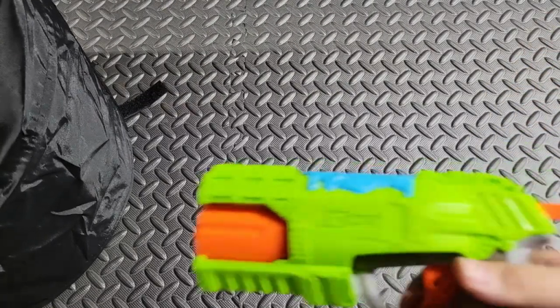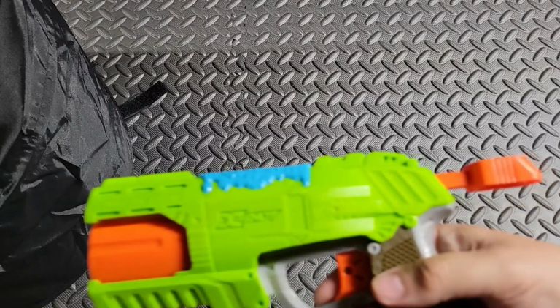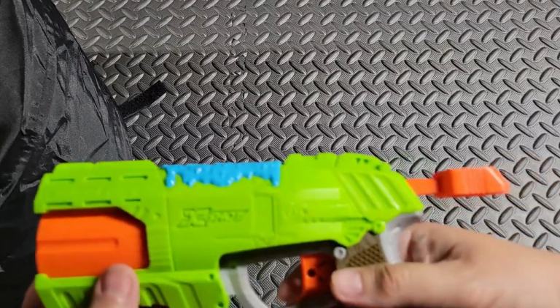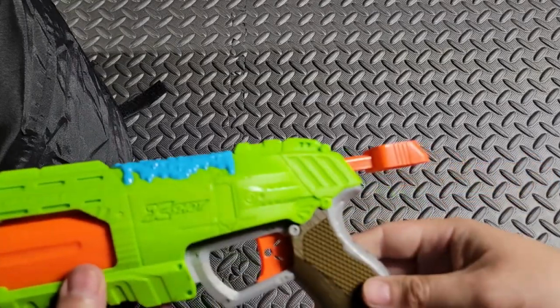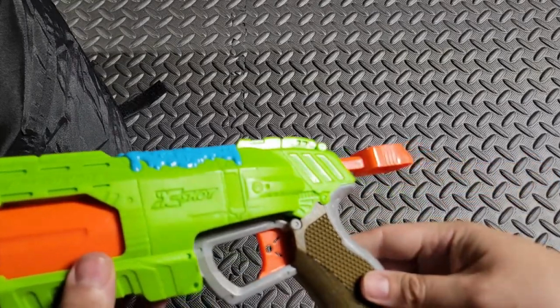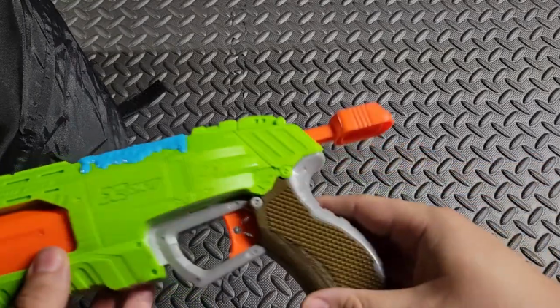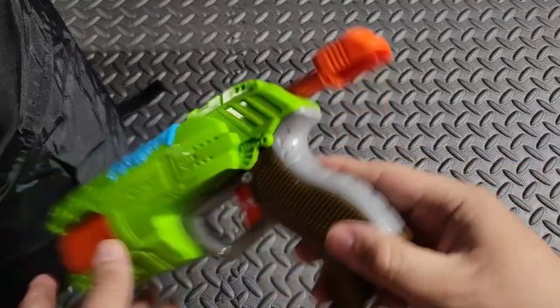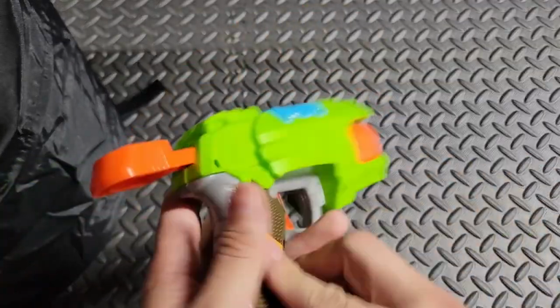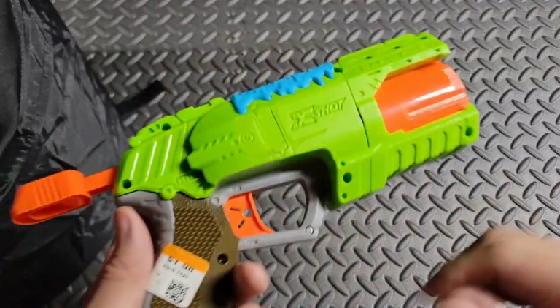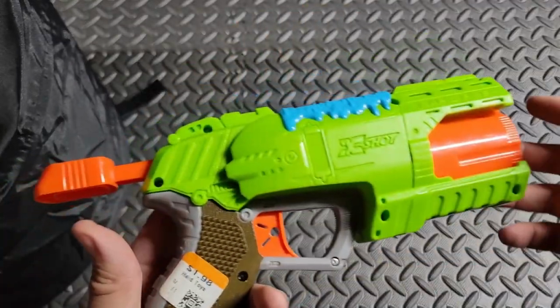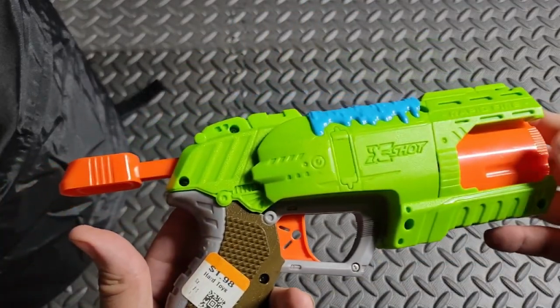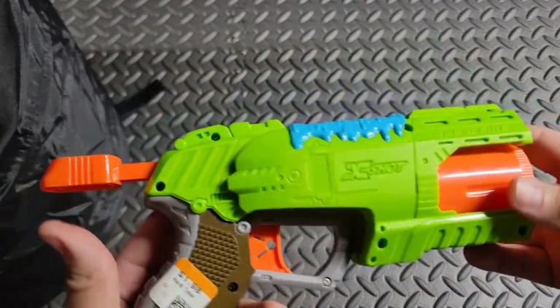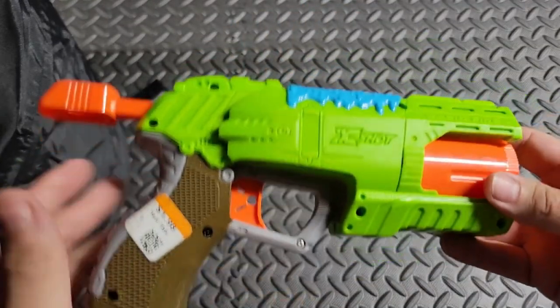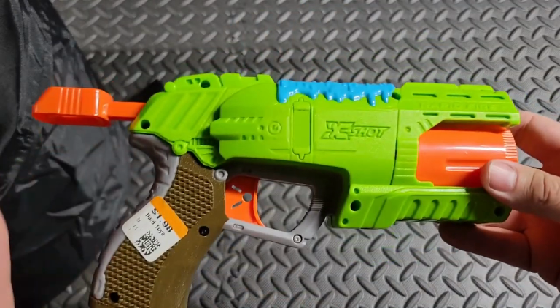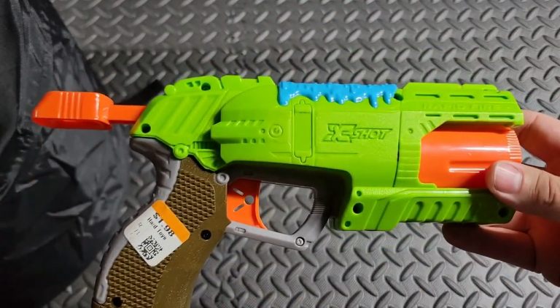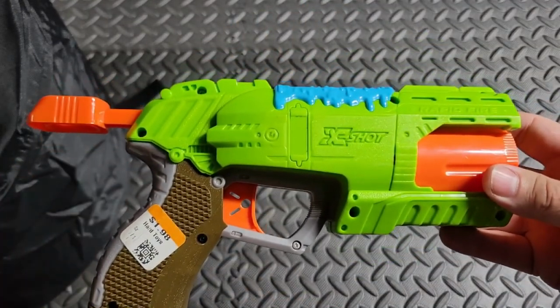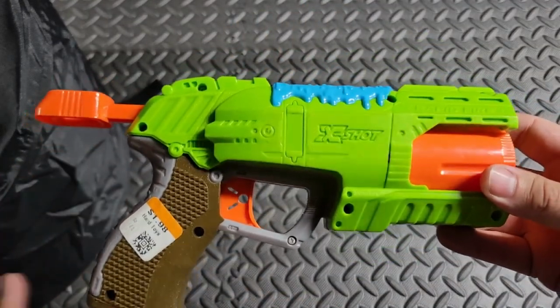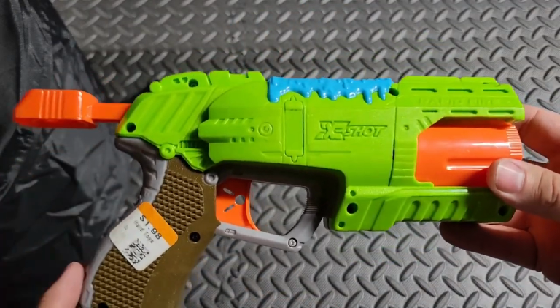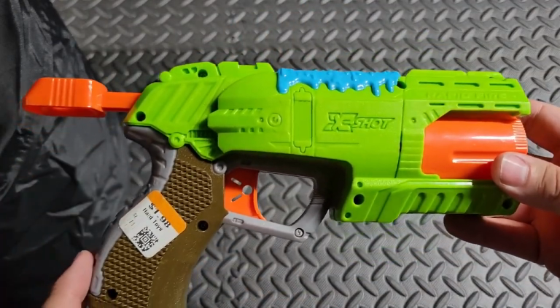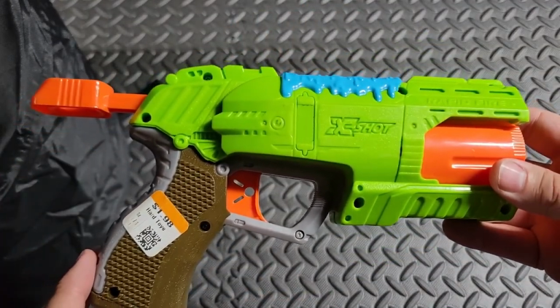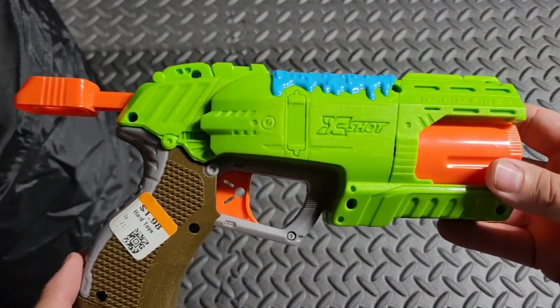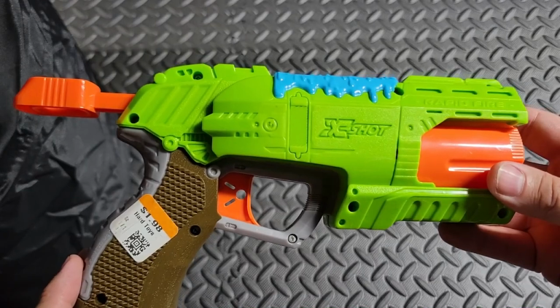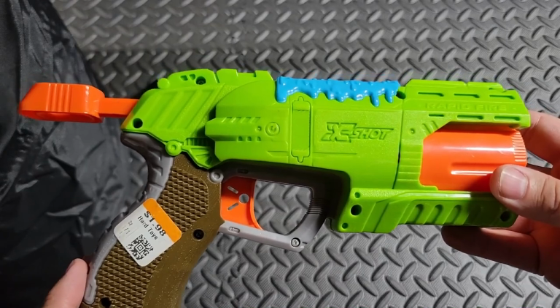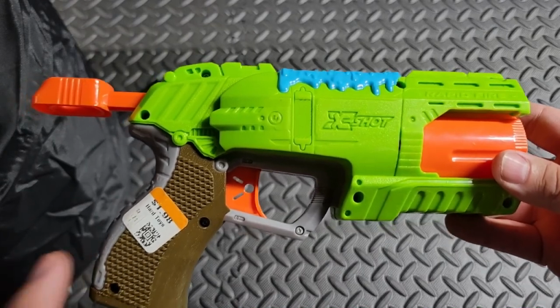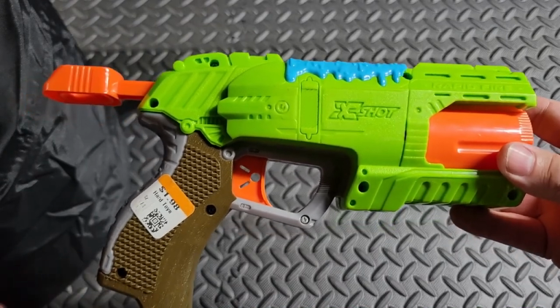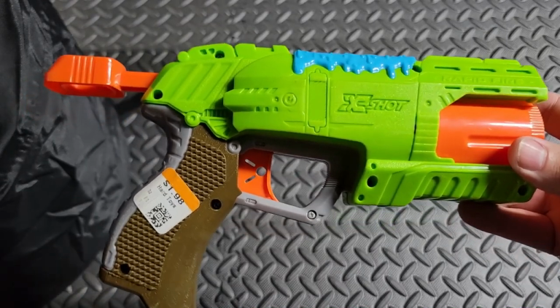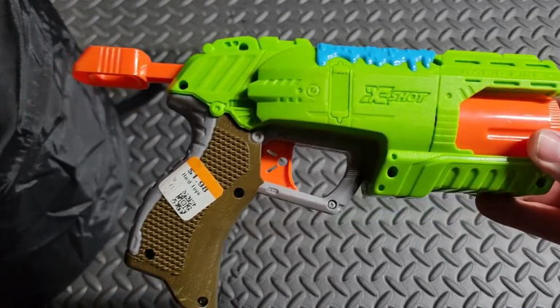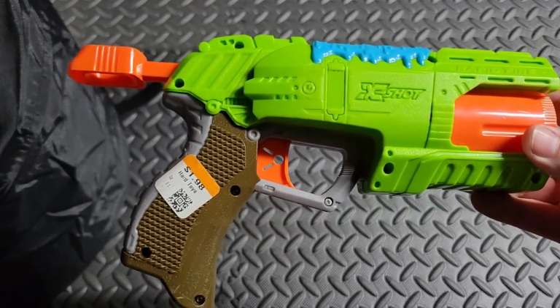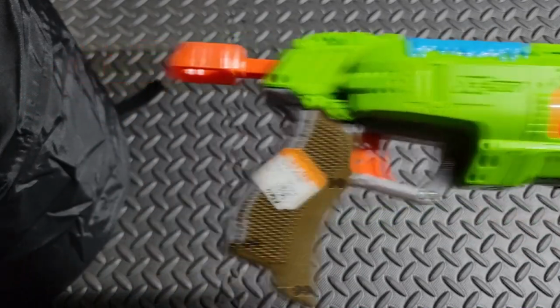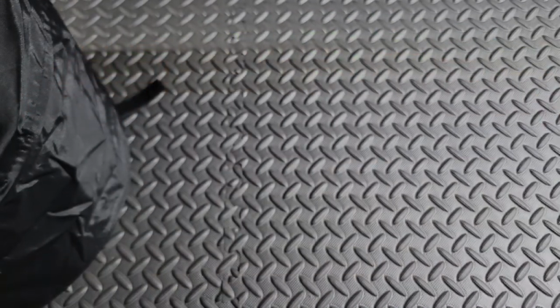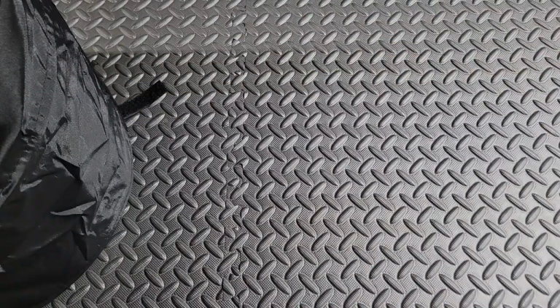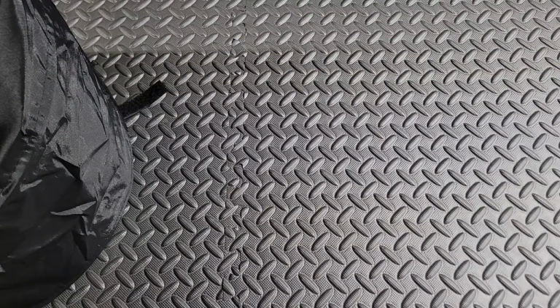For $1.99 these blasters hold up fantastically. Really happy I got that.